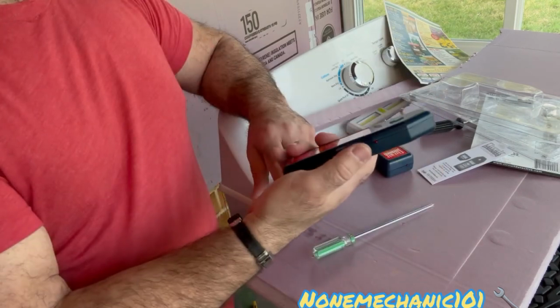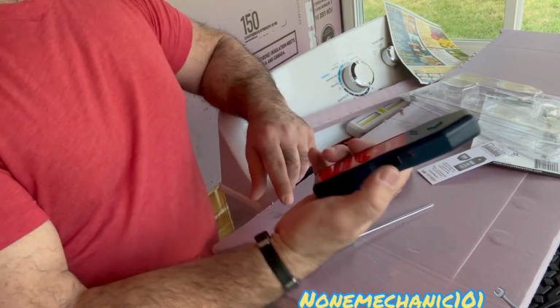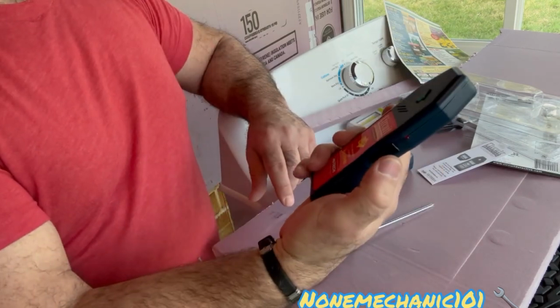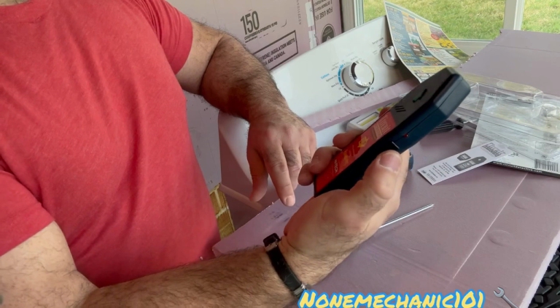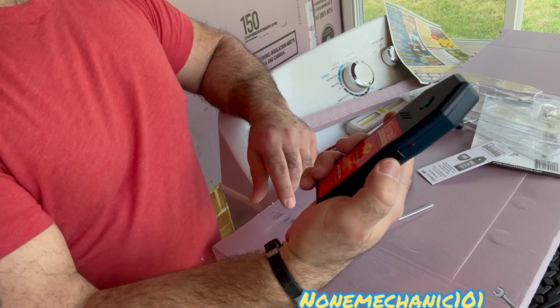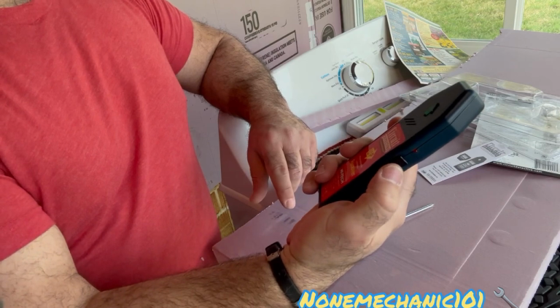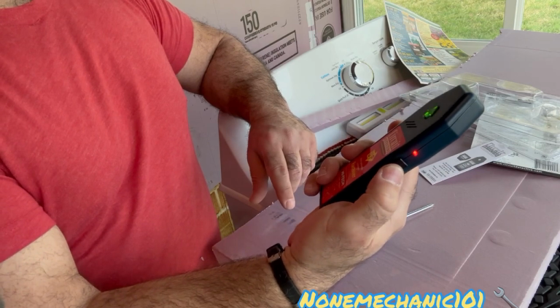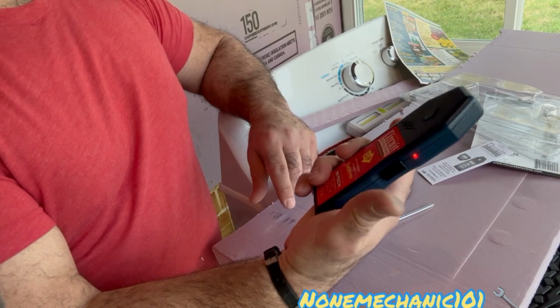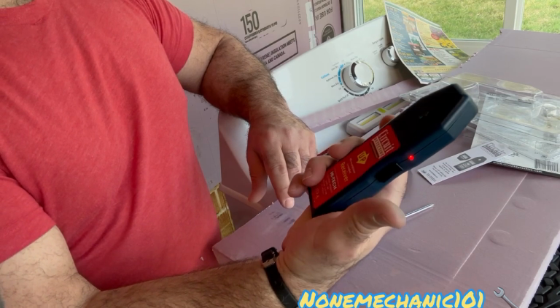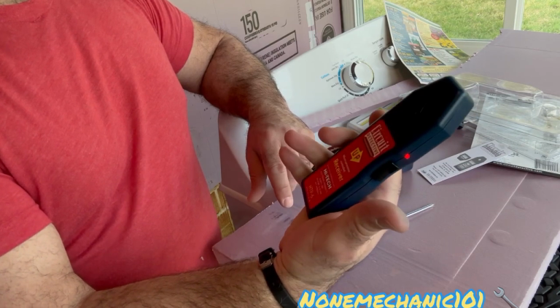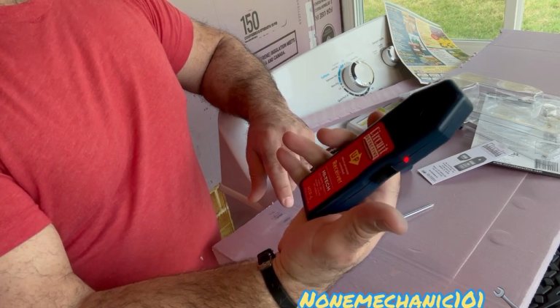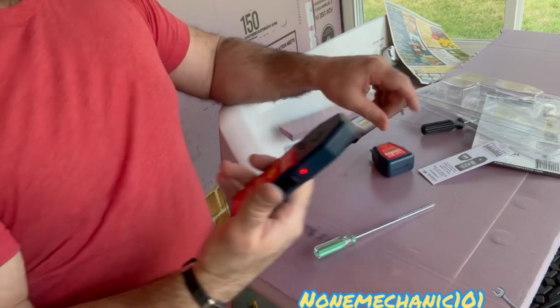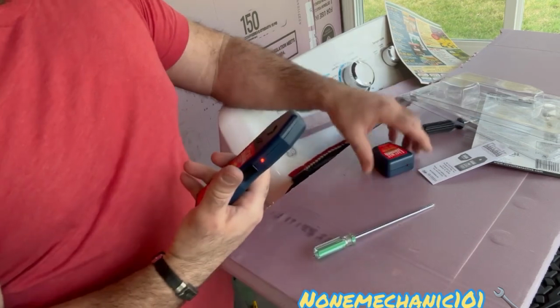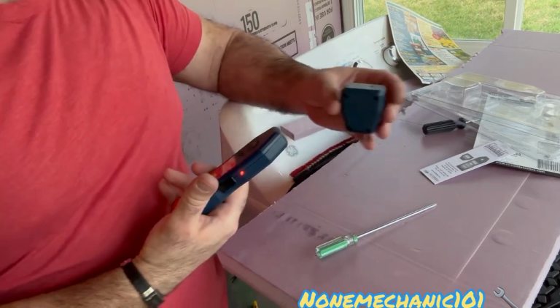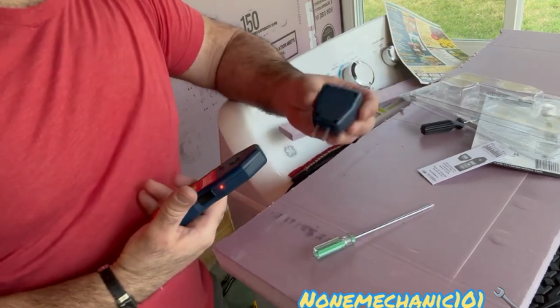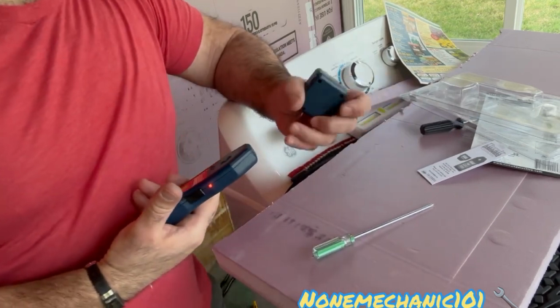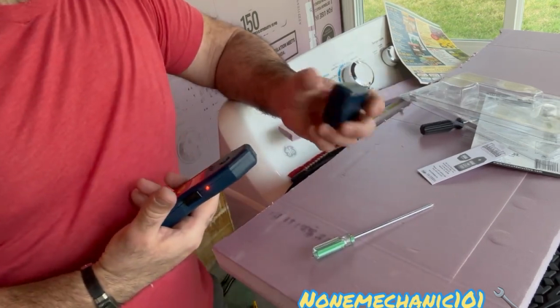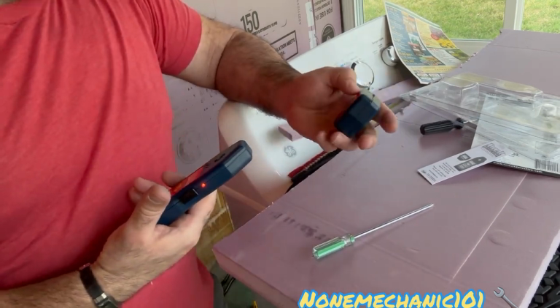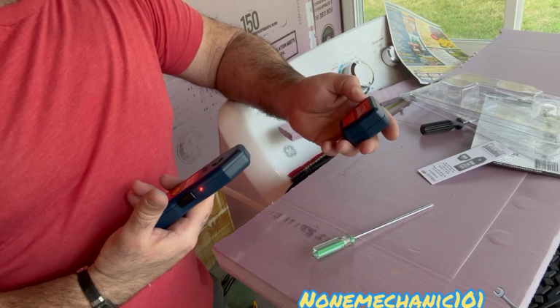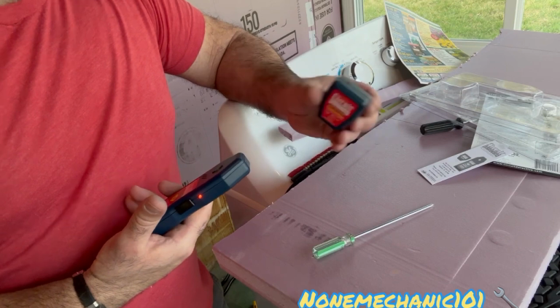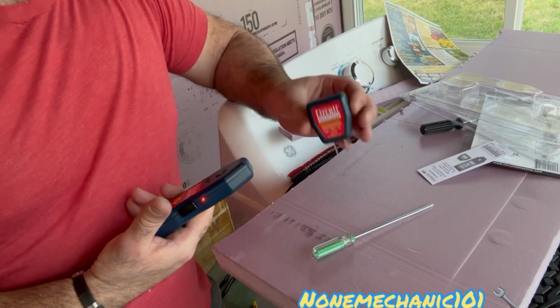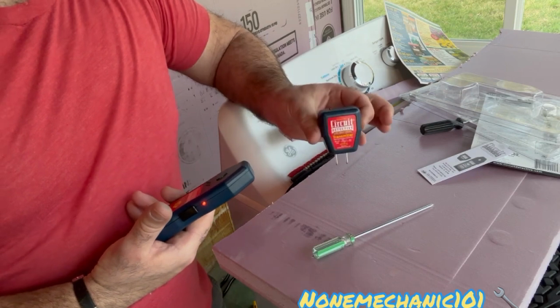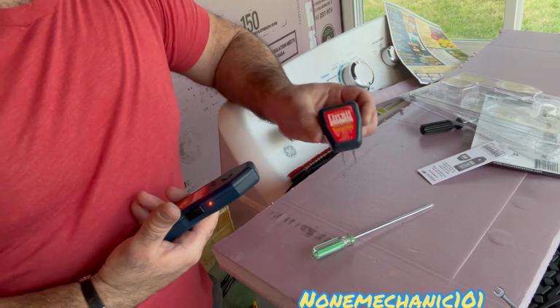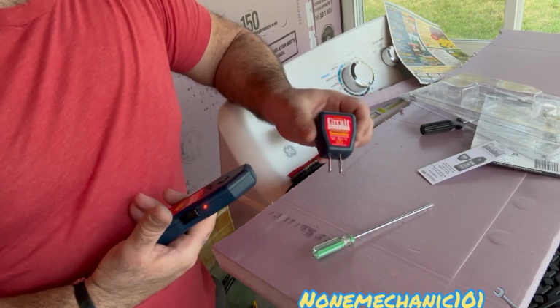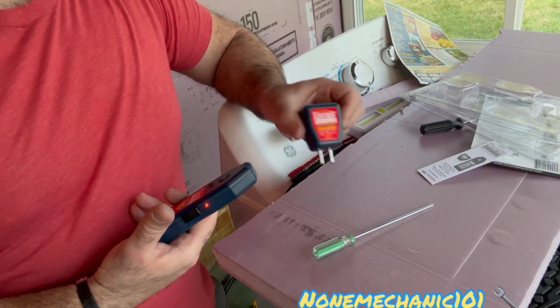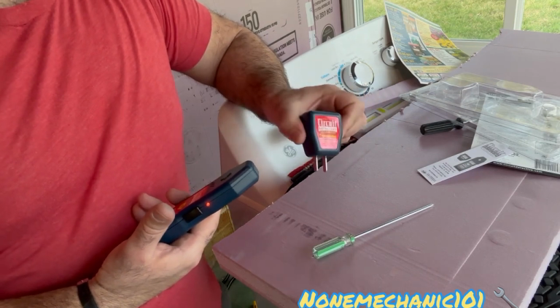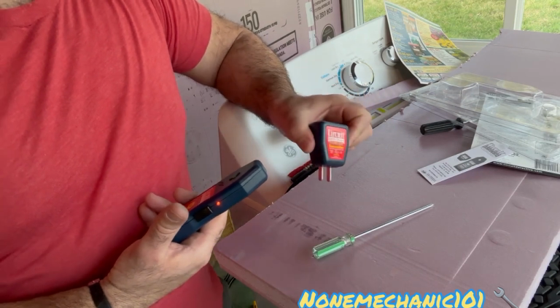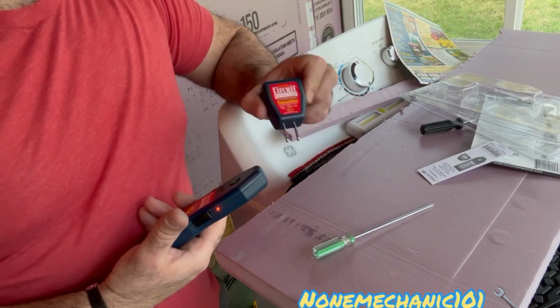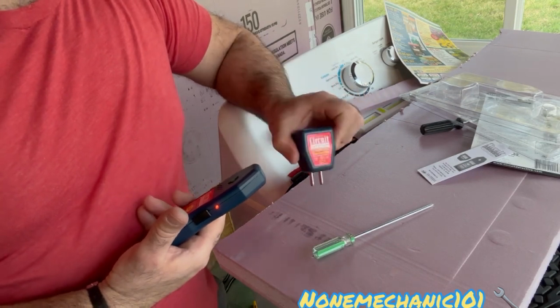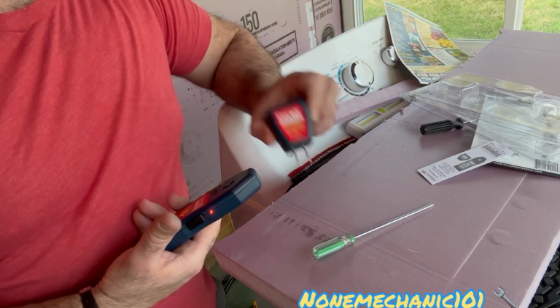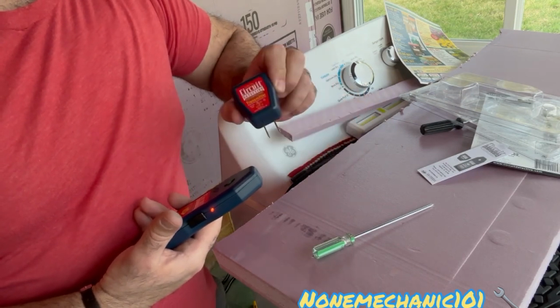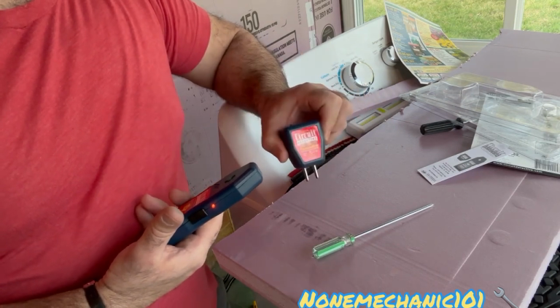To turn it on you just press it one time and it's on. This one — the transmitter — does not need a battery because it's gonna be powered by the outlet.